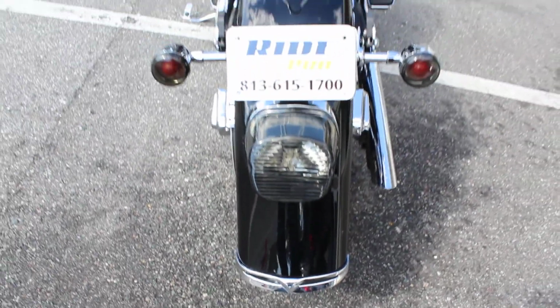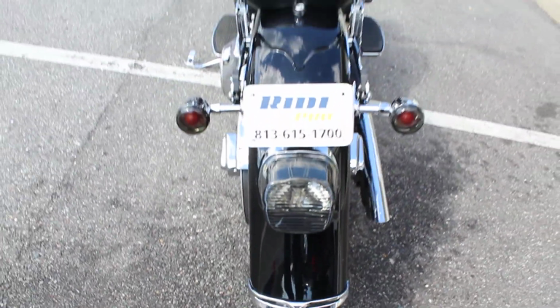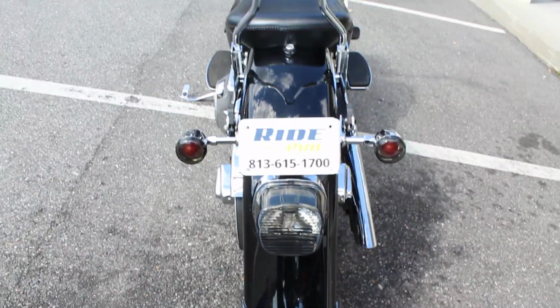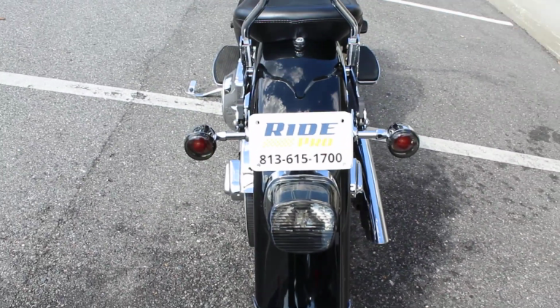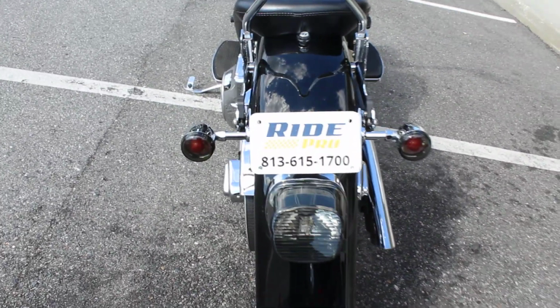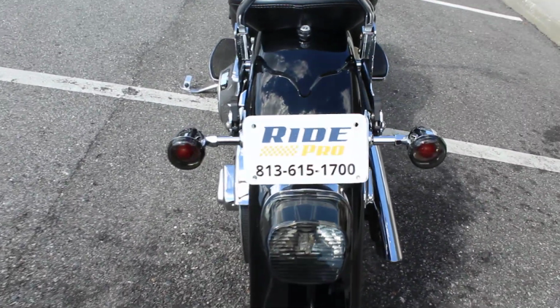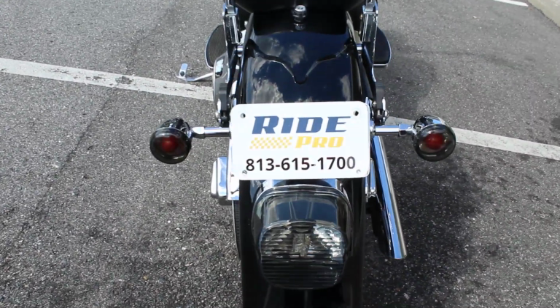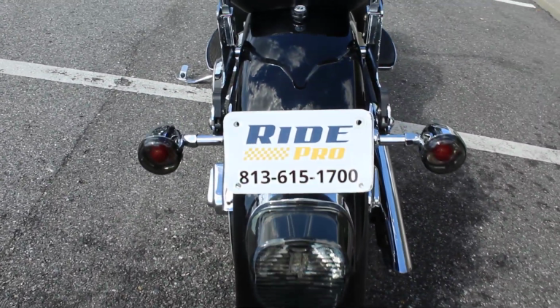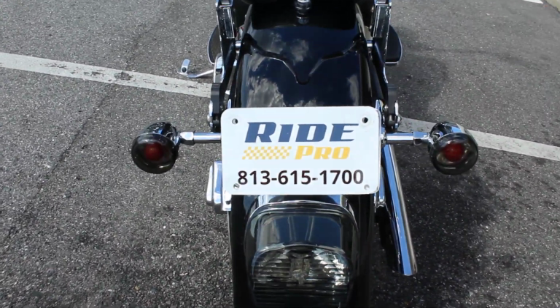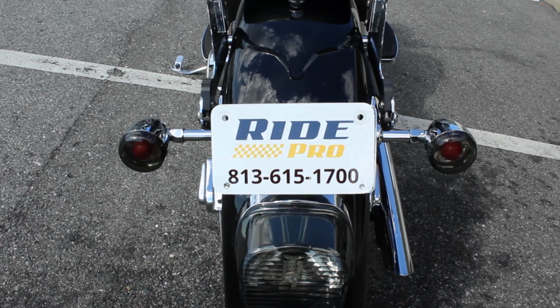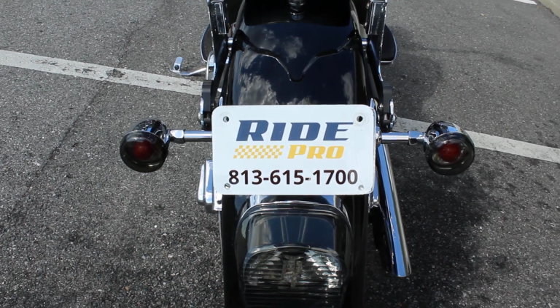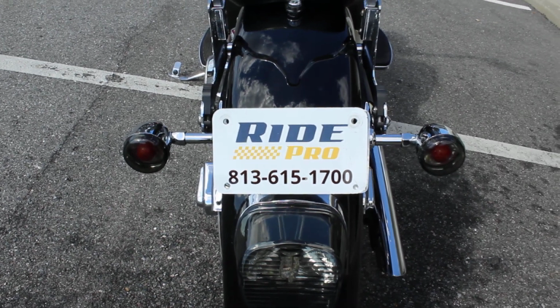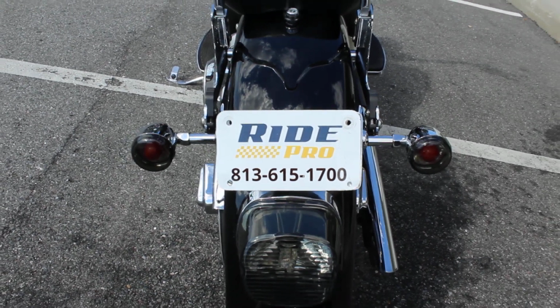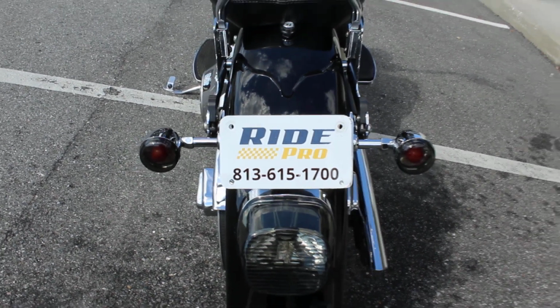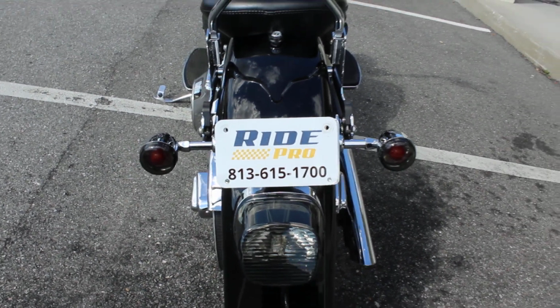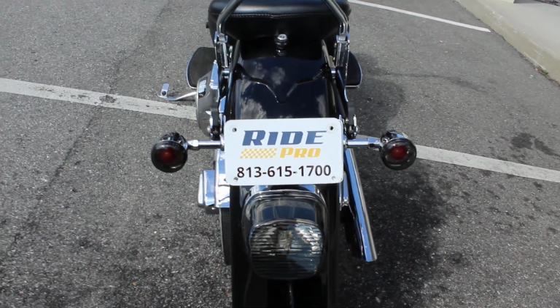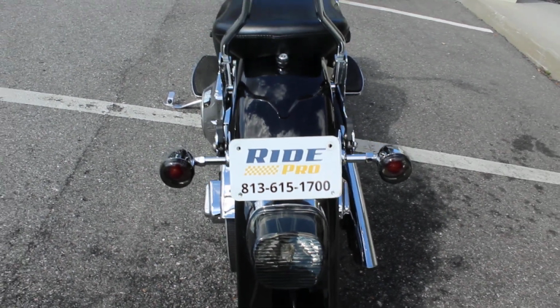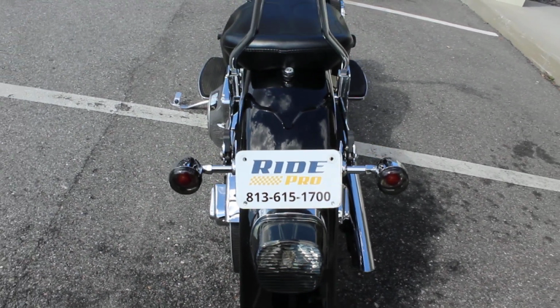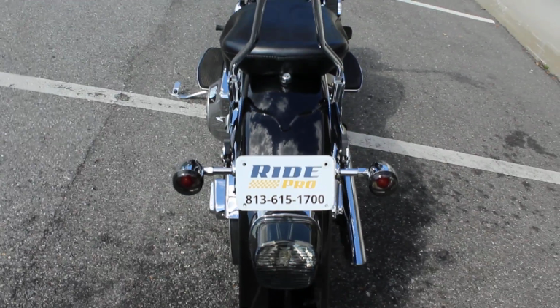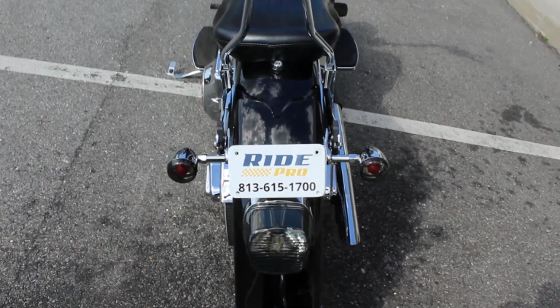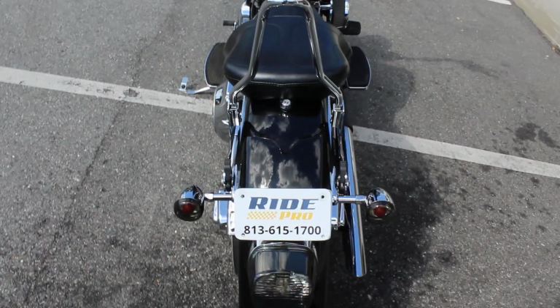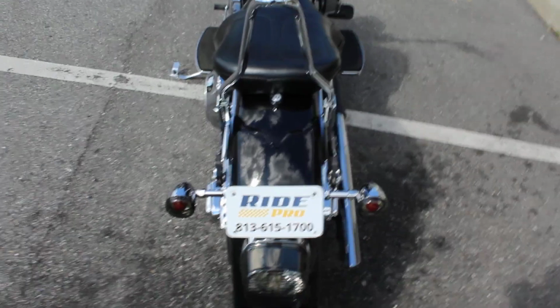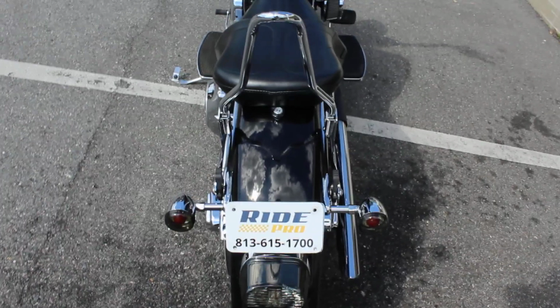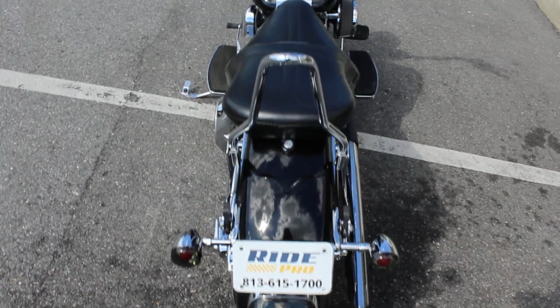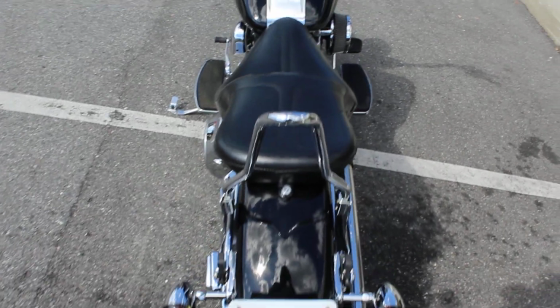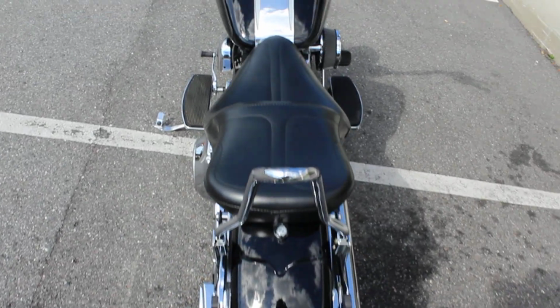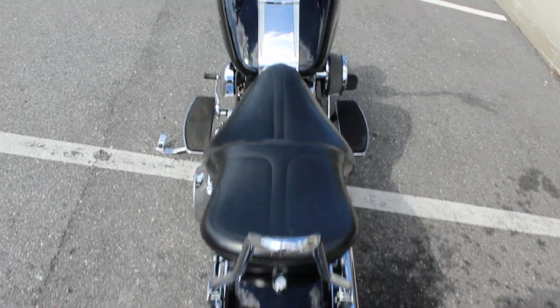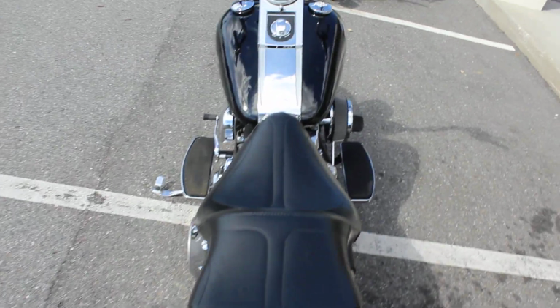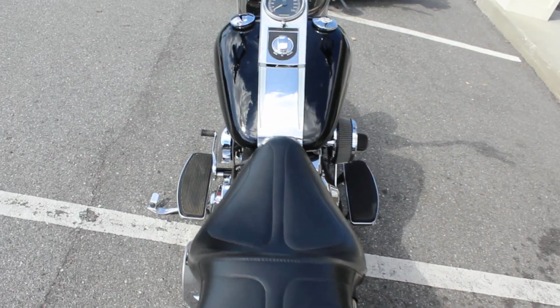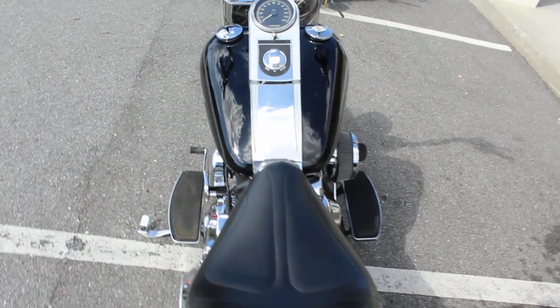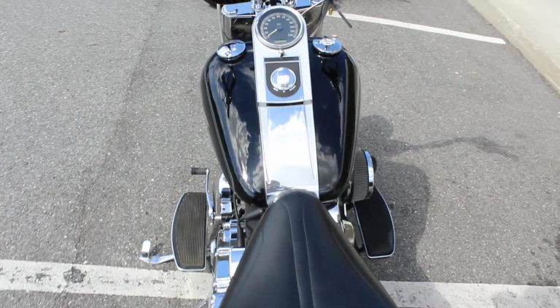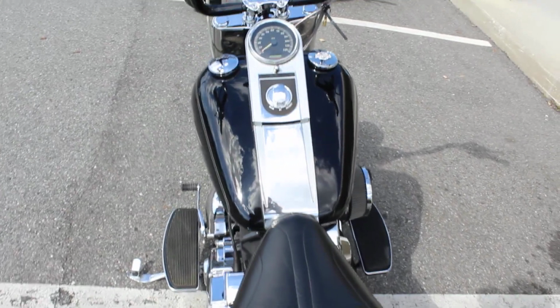If you'd like to know more about this bike, you can check out the listing at www.myridepro.com or give us a call at 813-615-1700. We do have discount shipping rates anywhere in the US, starting at $300 and going up from there.